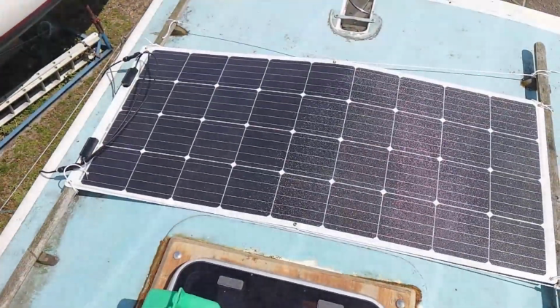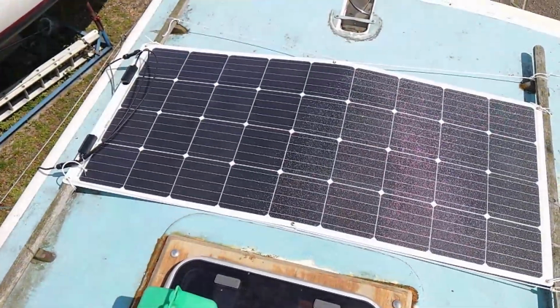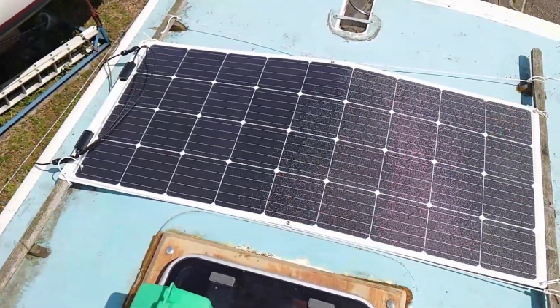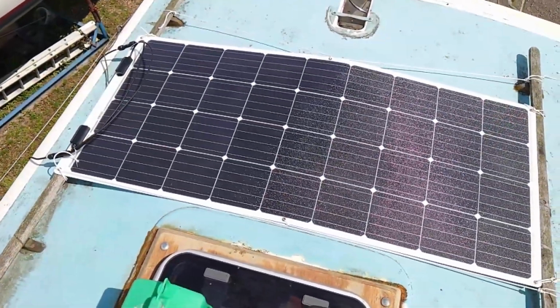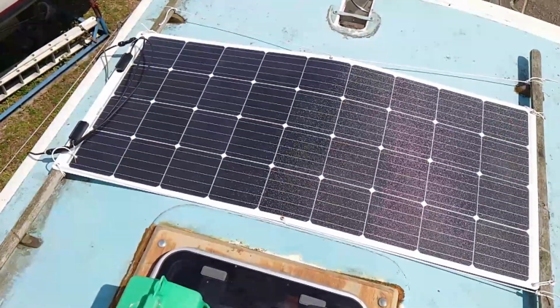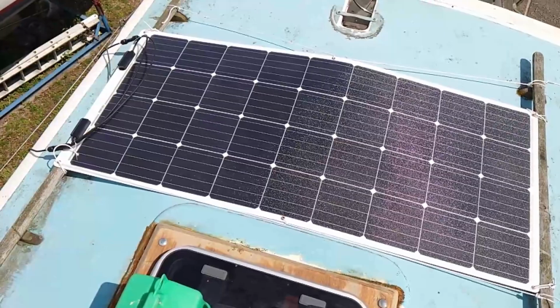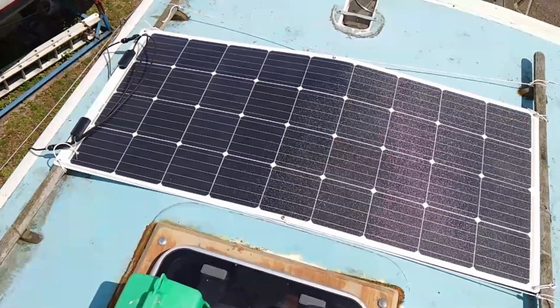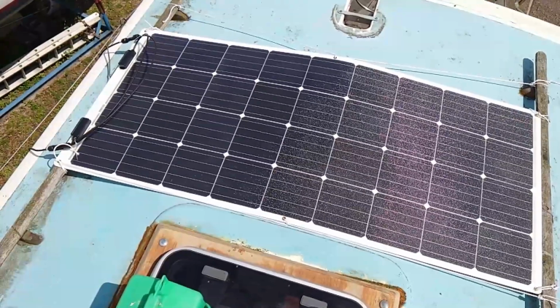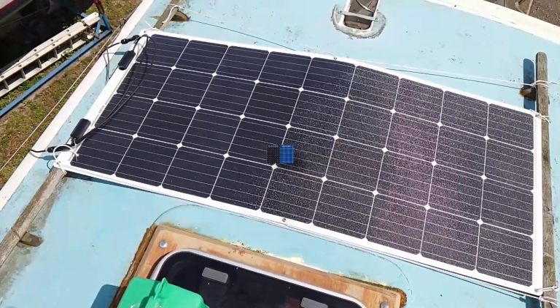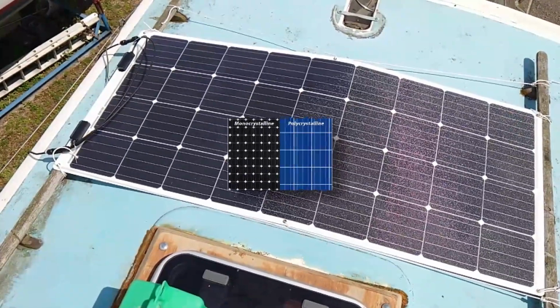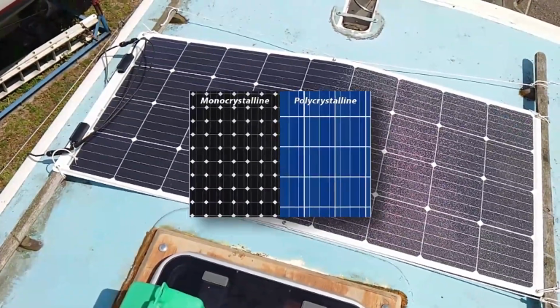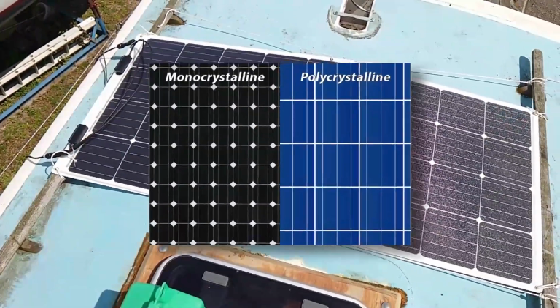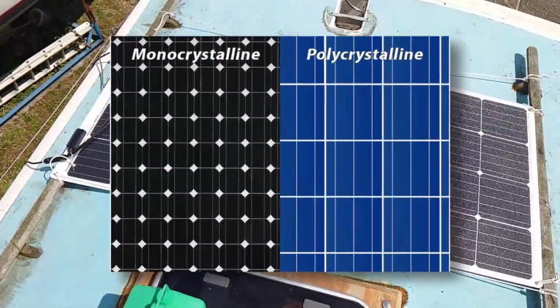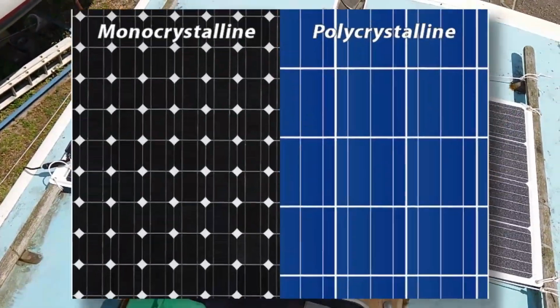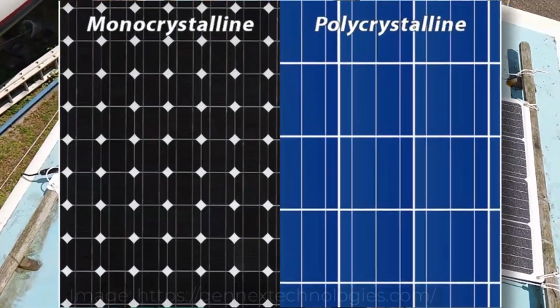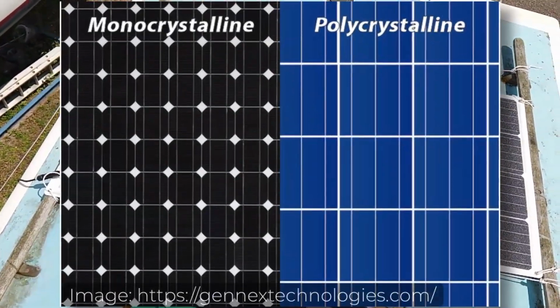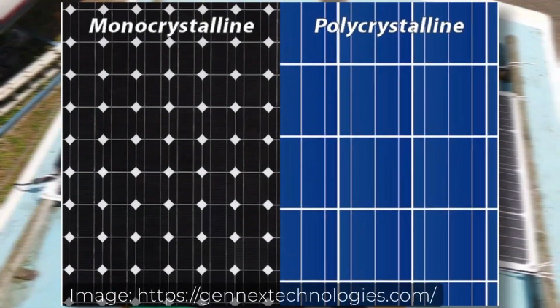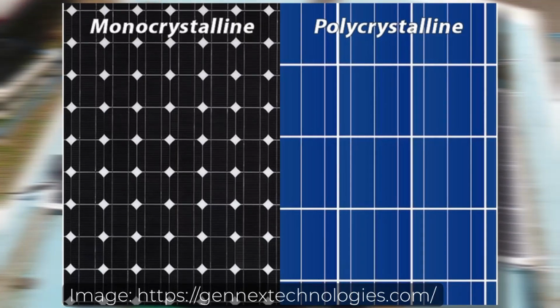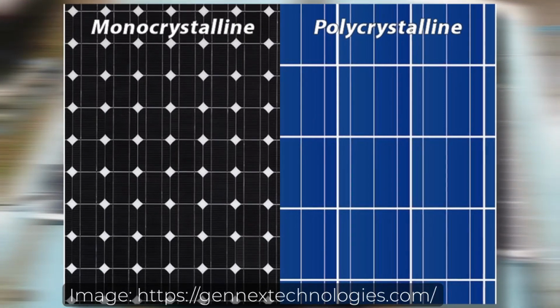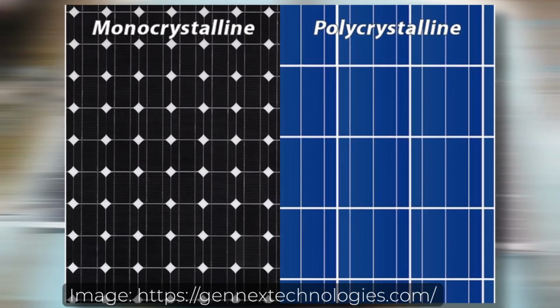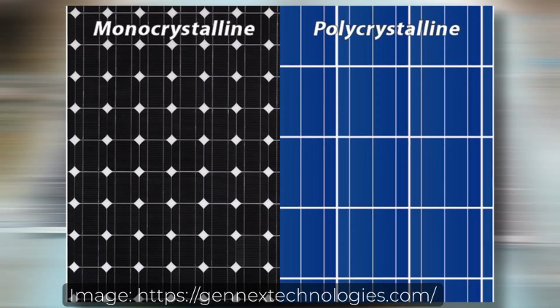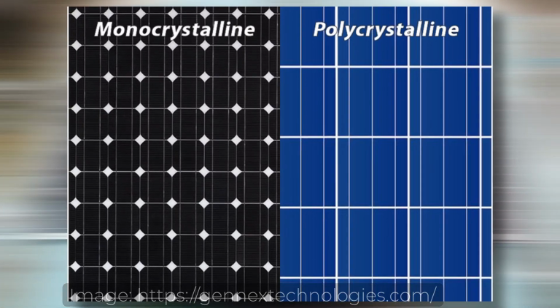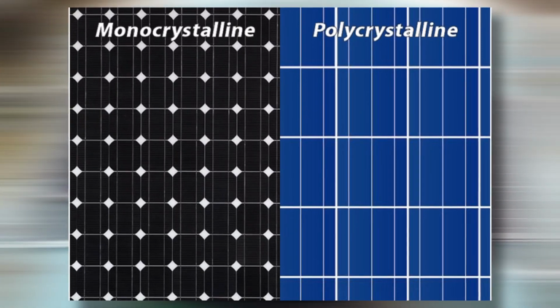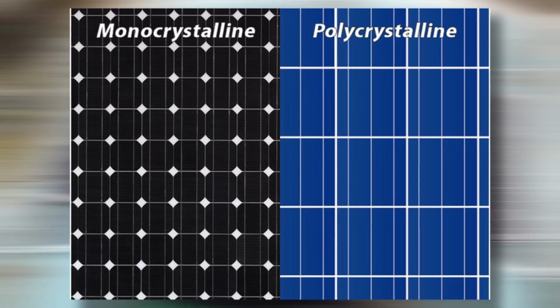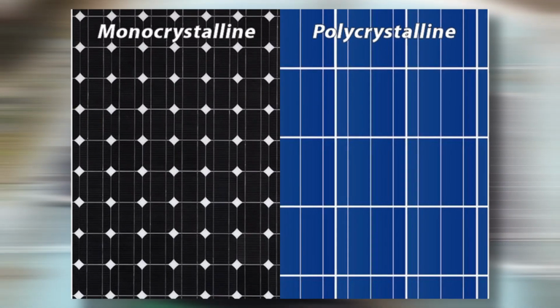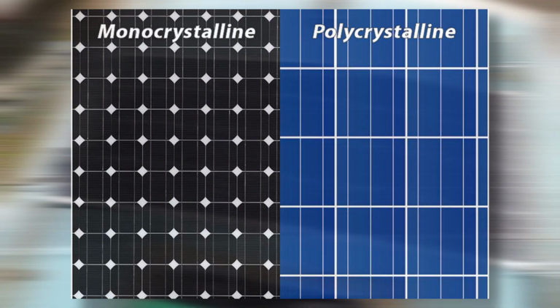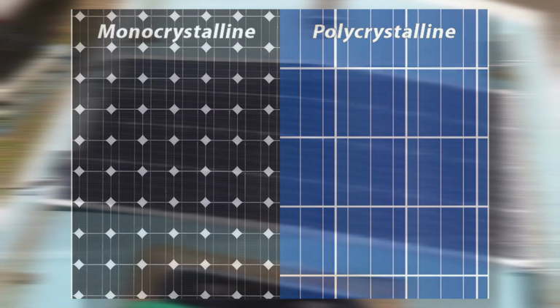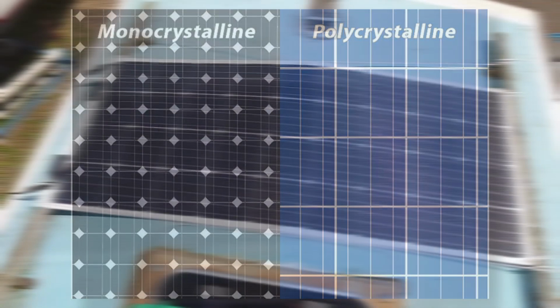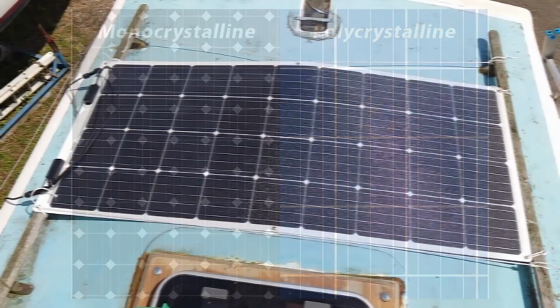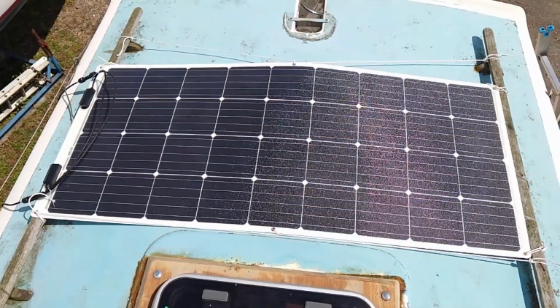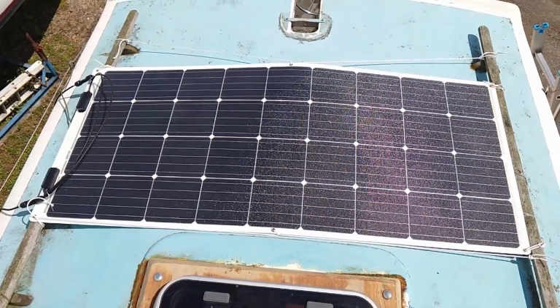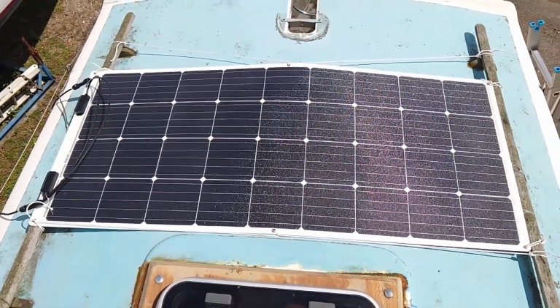Traditionally, polycrystalline panels have been the norm, but as tech advances bring down the price, monocrystalline panels, which are more energy efficient, are now within comfortable reach of the mere mortal, and I was keen to make sure I enjoyed the best tech I could afford.